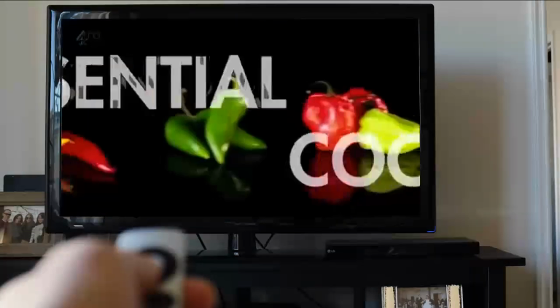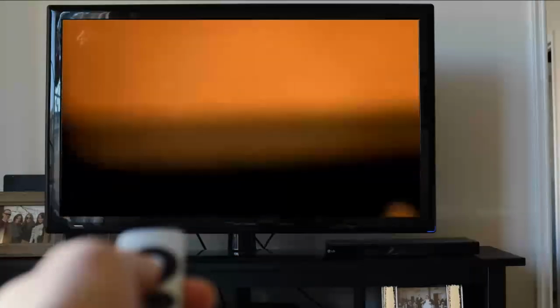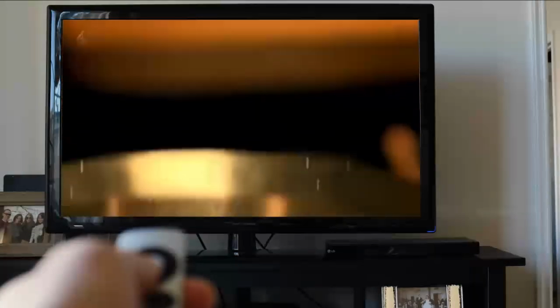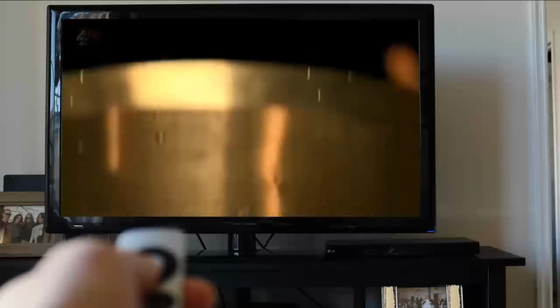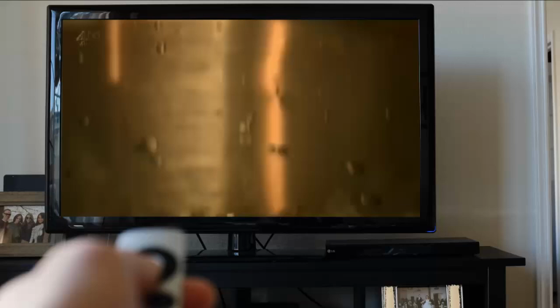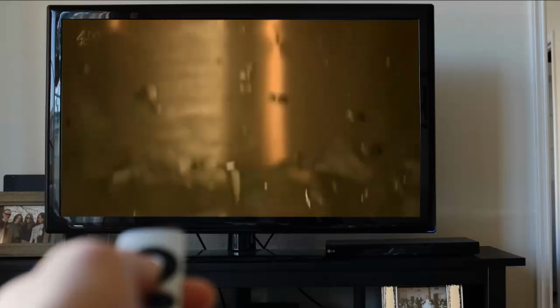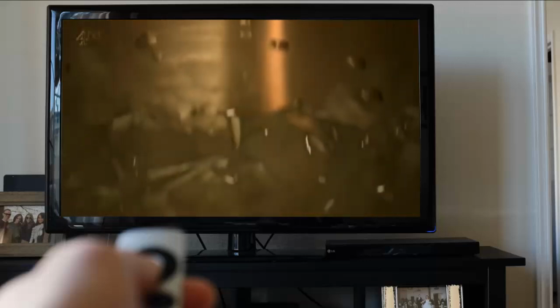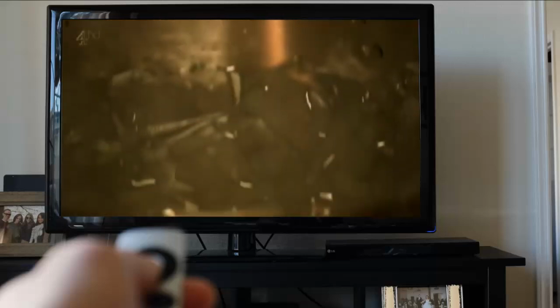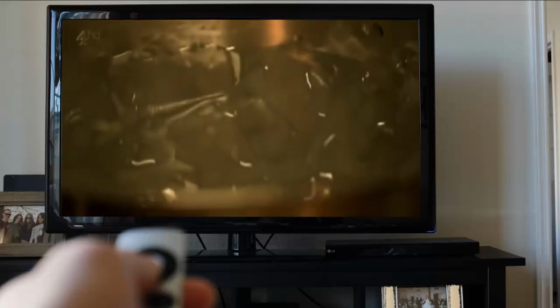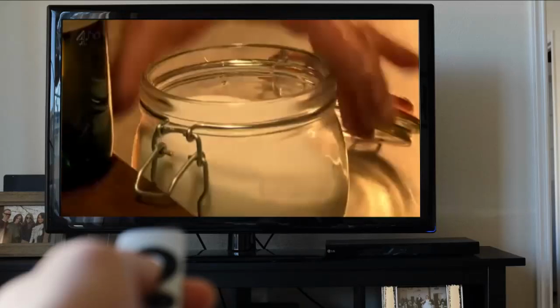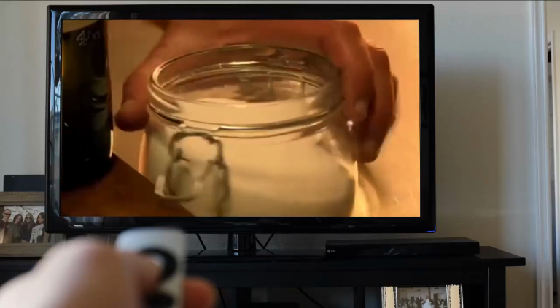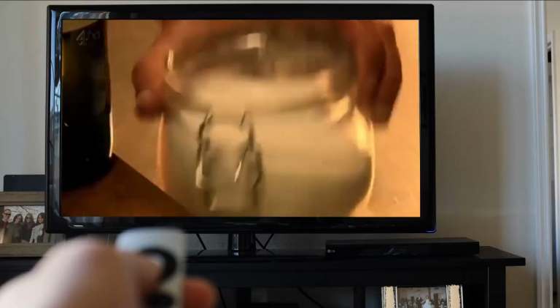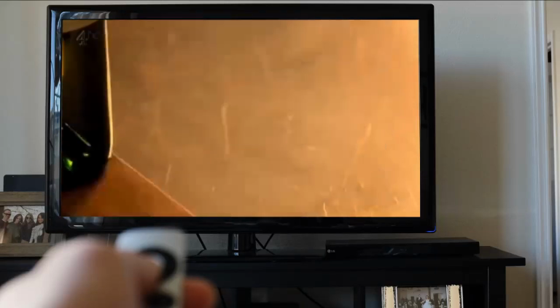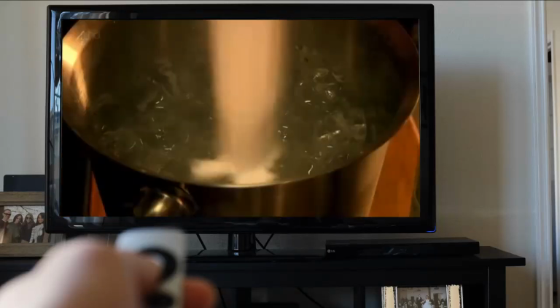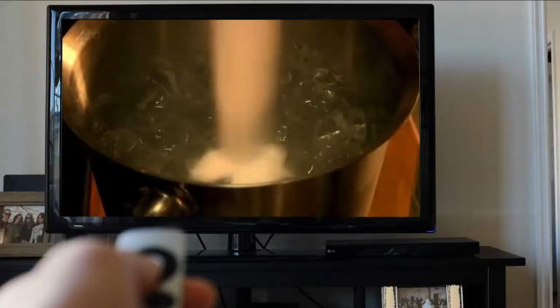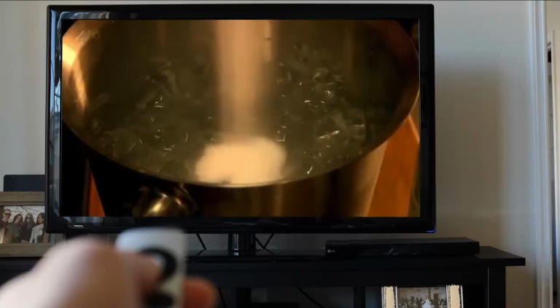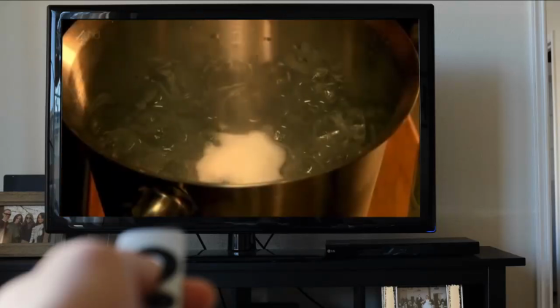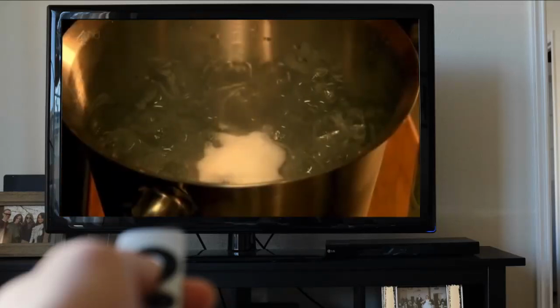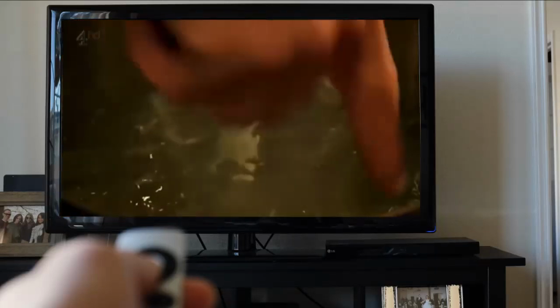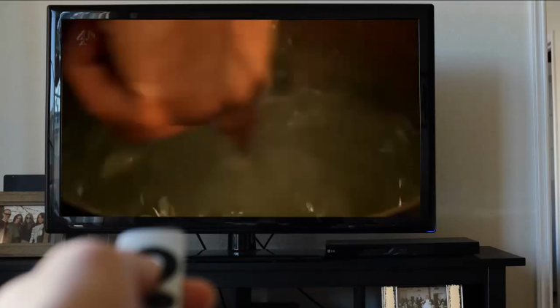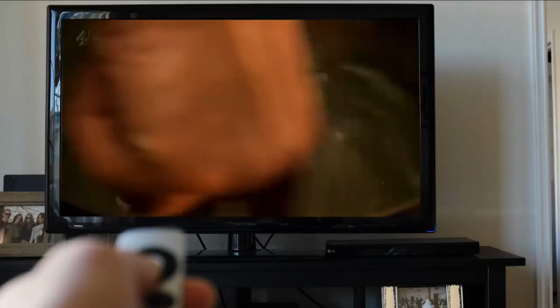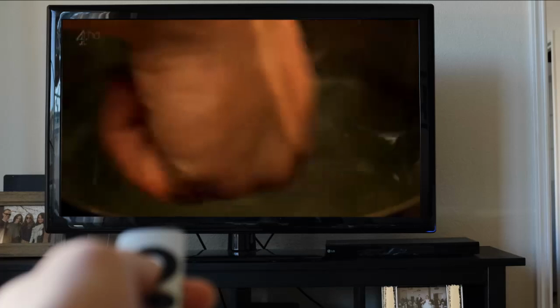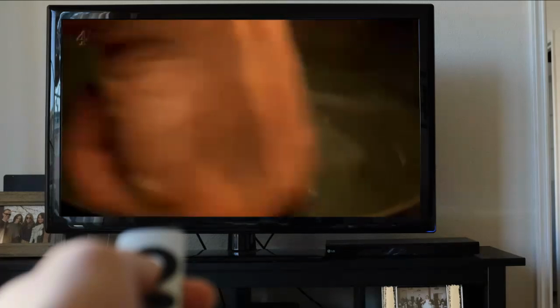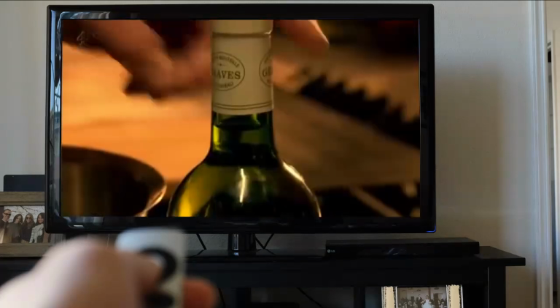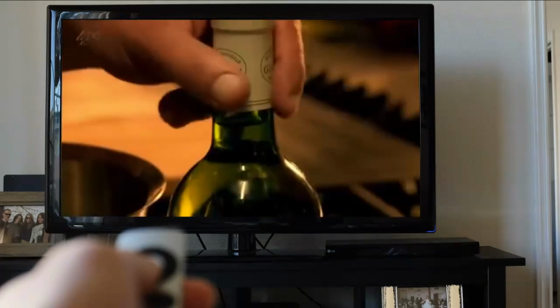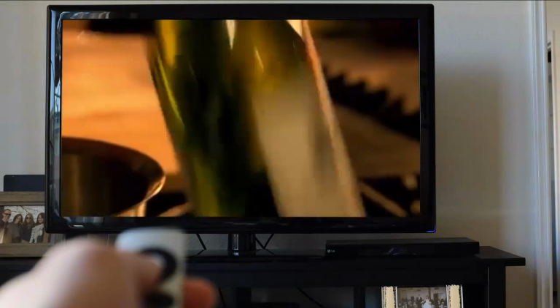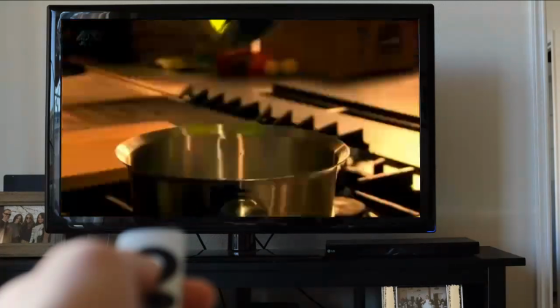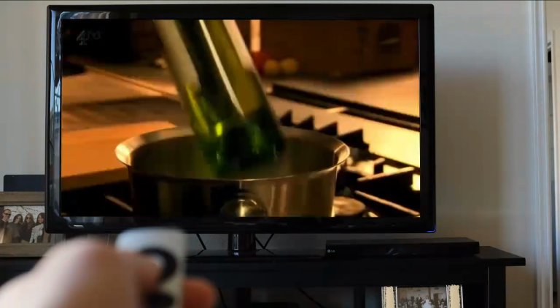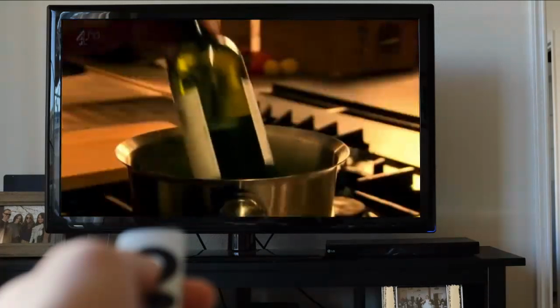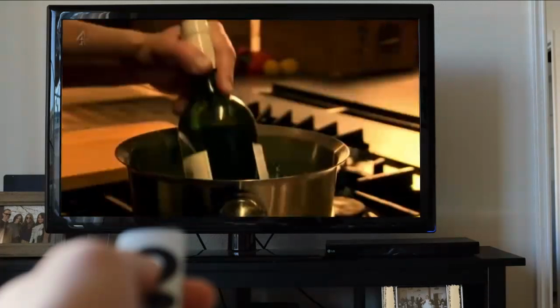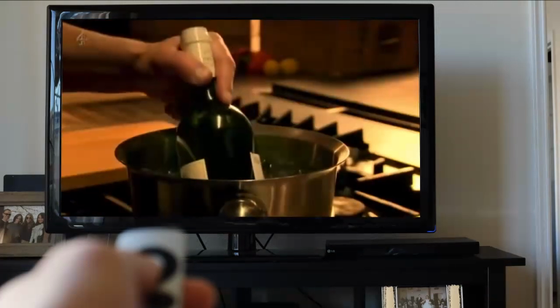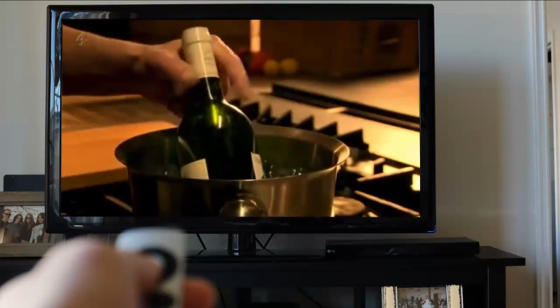When you need to chill wine fast, simply add a large handful of salt to your ice bucket. The salt reduces the freezing point of the water, which will chill your wine in six minutes flat.